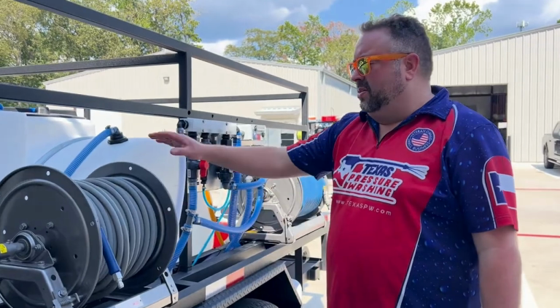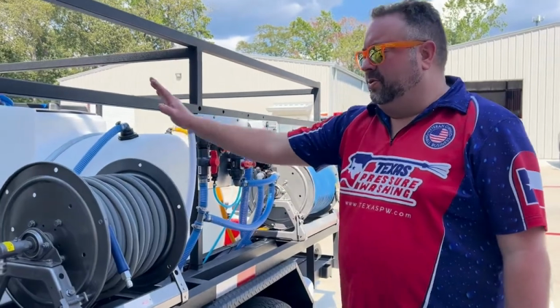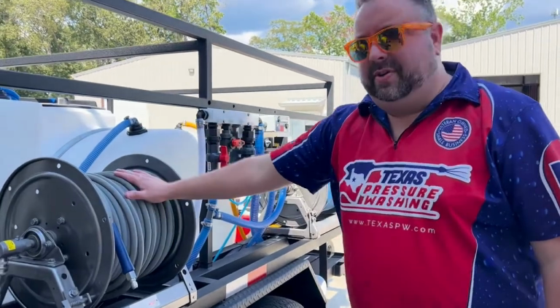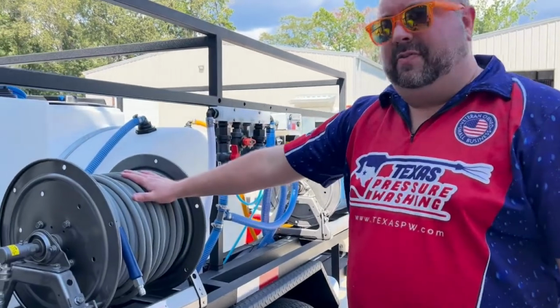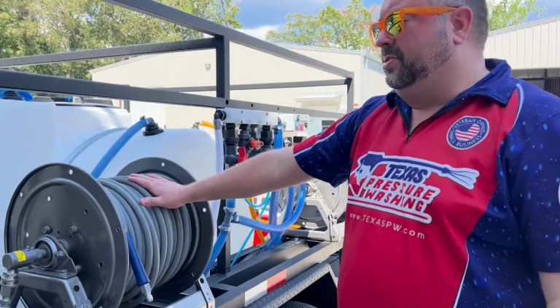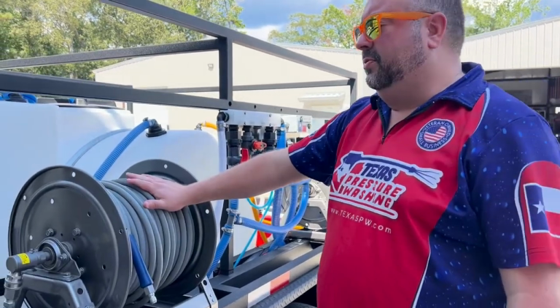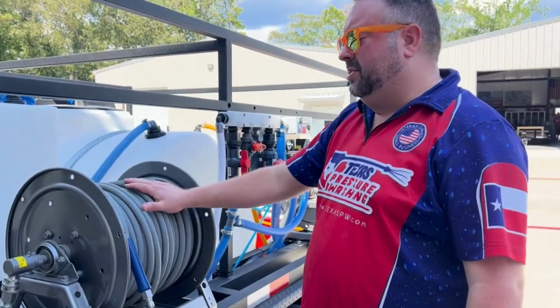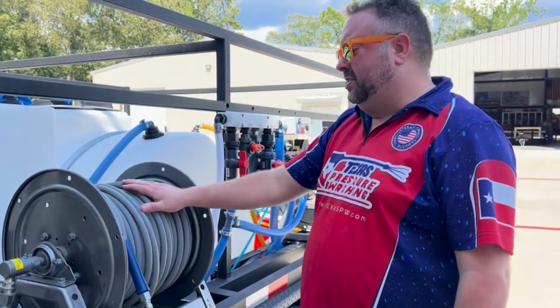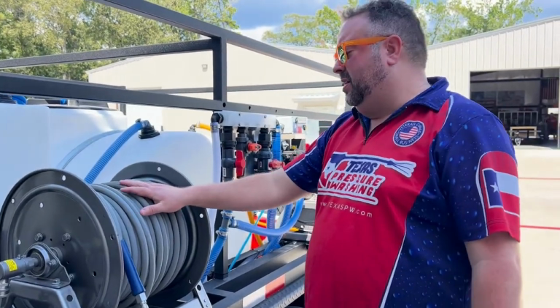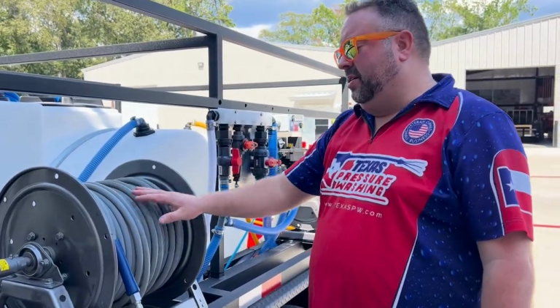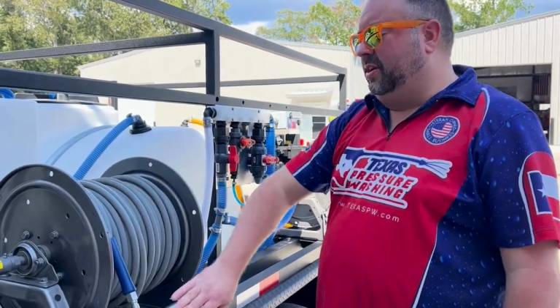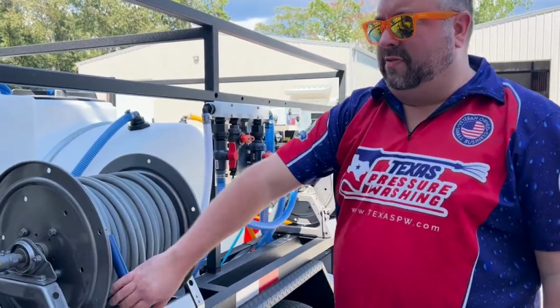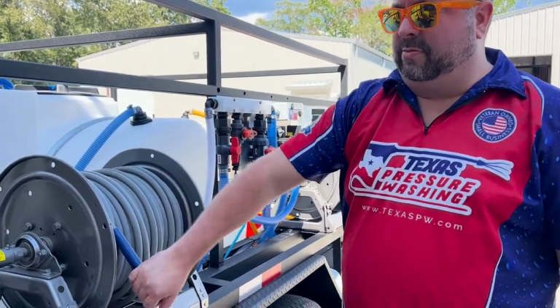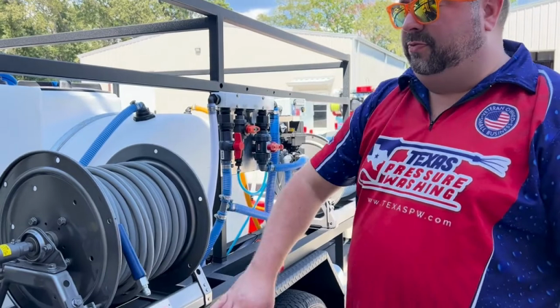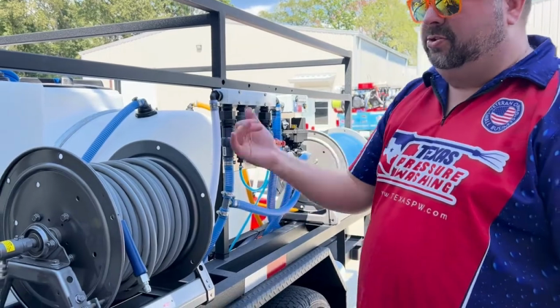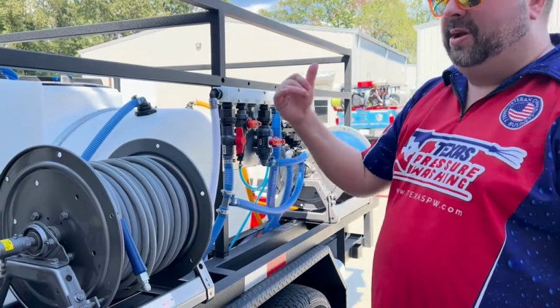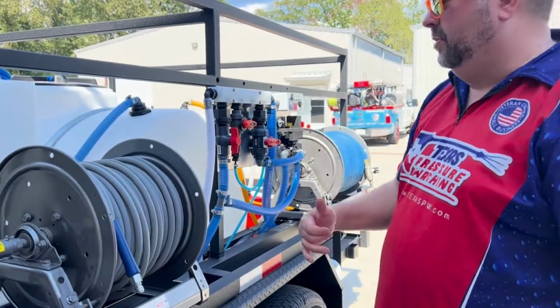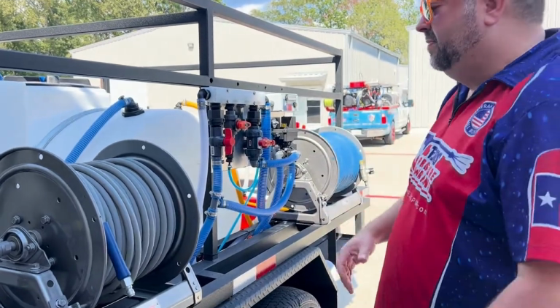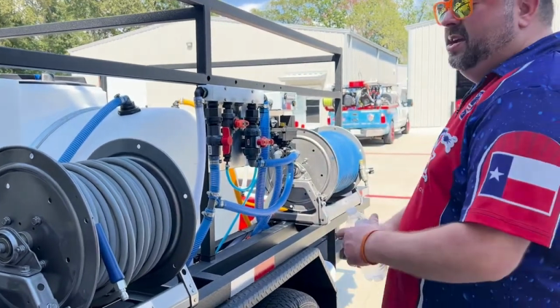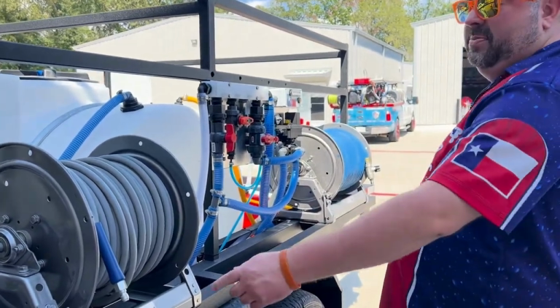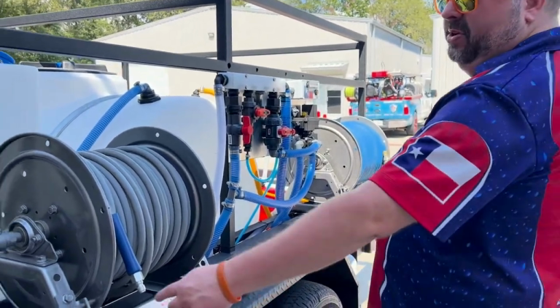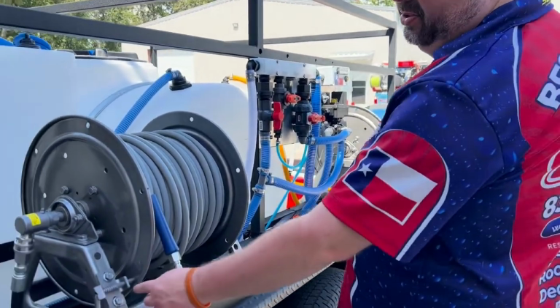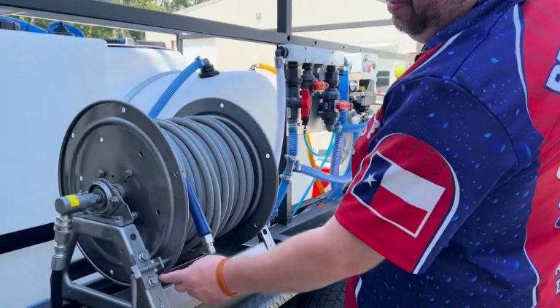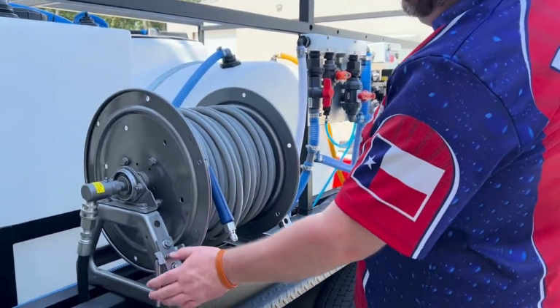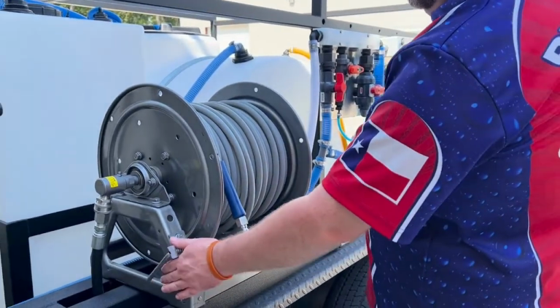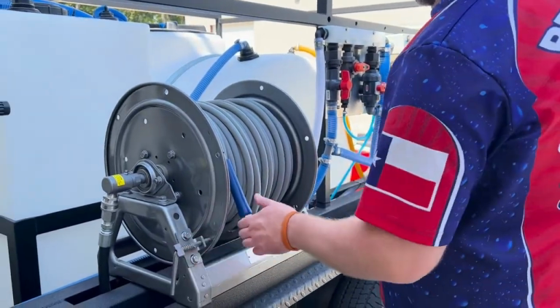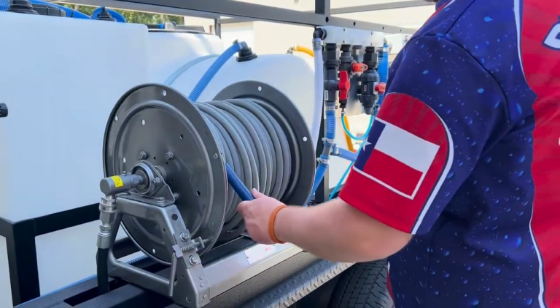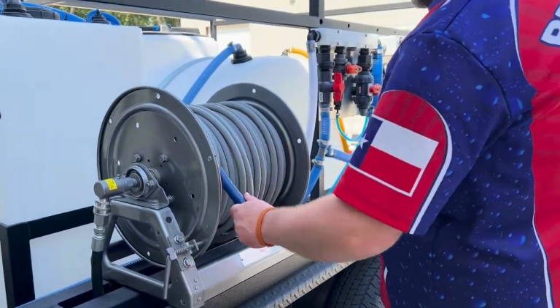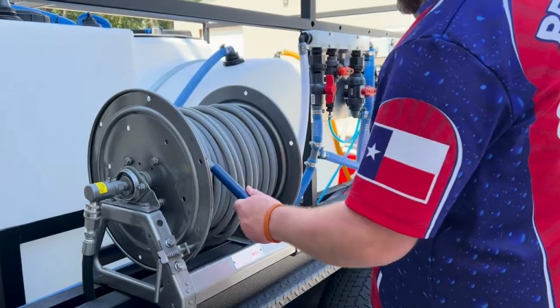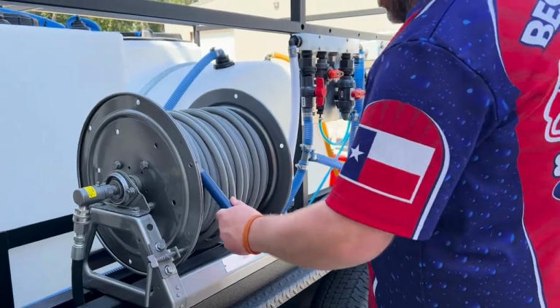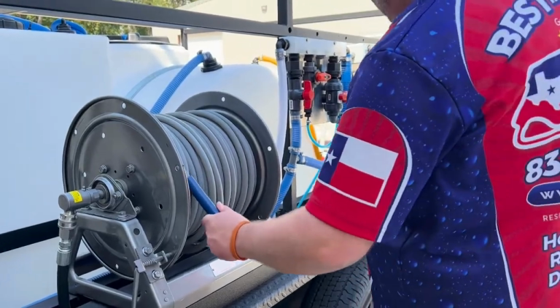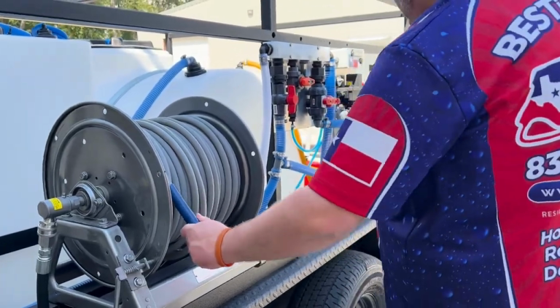We have 200 feet of high-pressure hose, 4,000 PSI on here. We've got the ball valve removed — they're traveling back to Florida. These manual reels do have the ability to lock right here, so you're not going to lose your hose or anything like that.